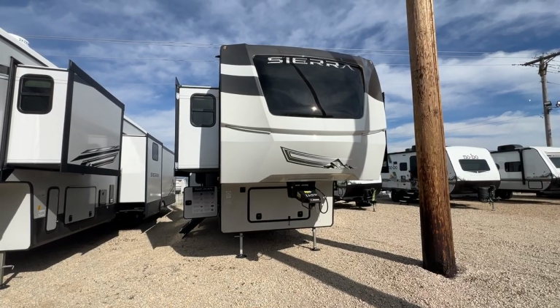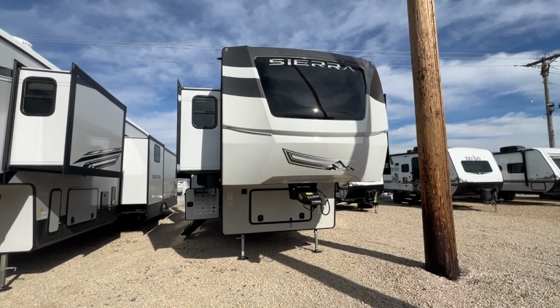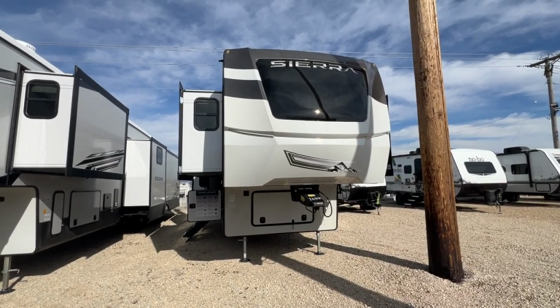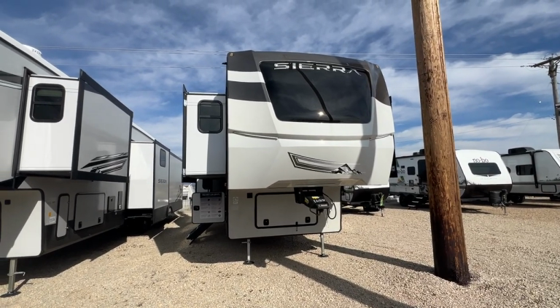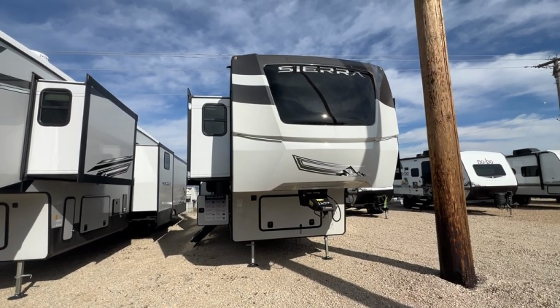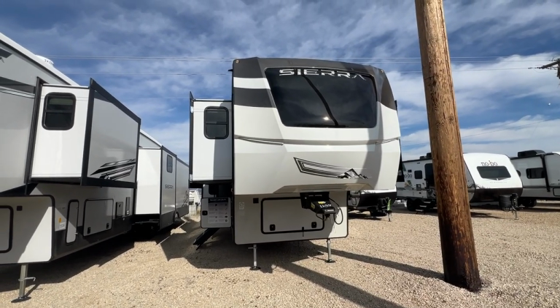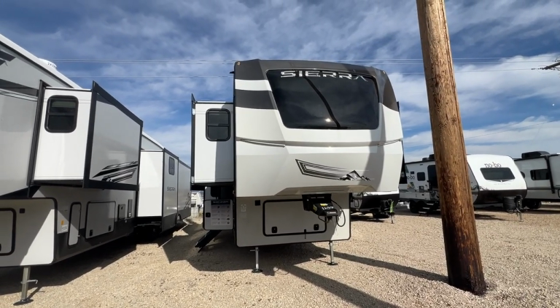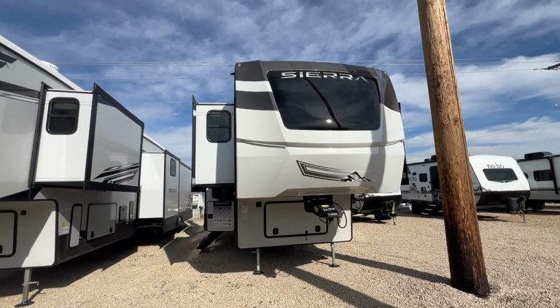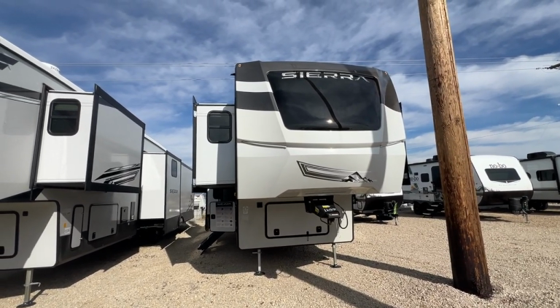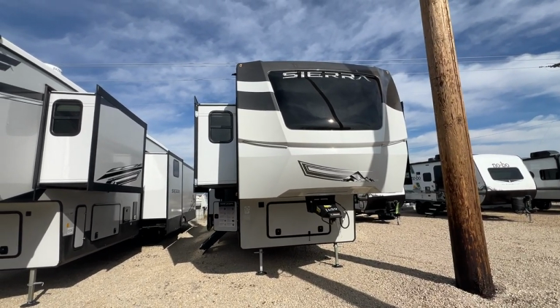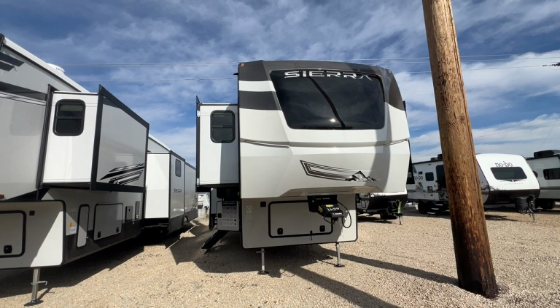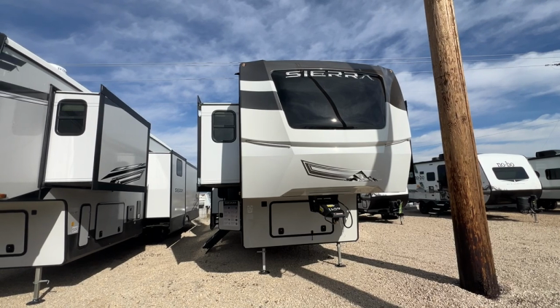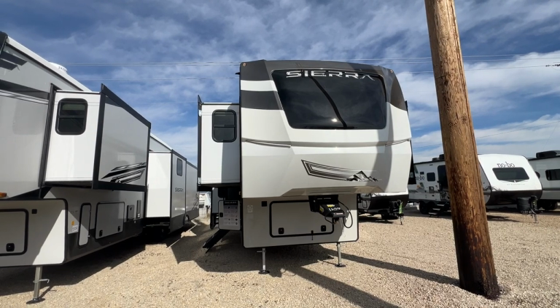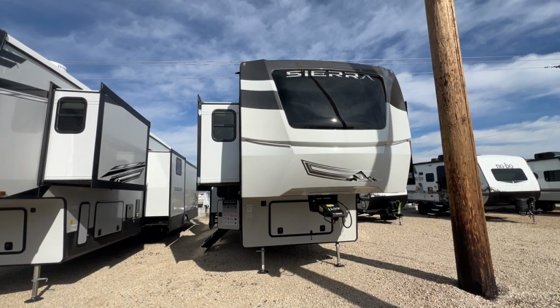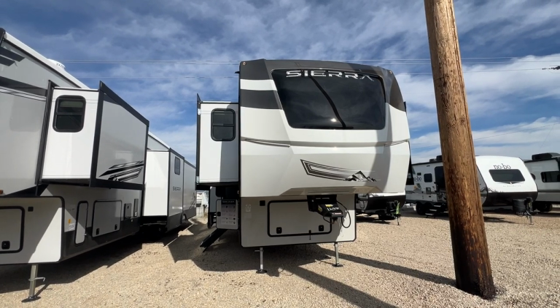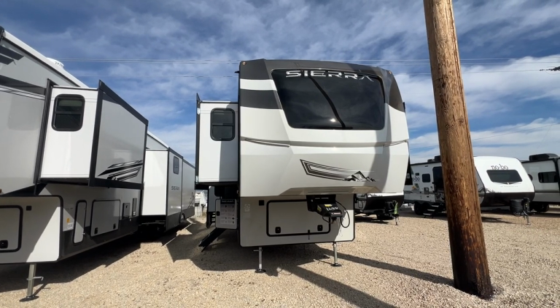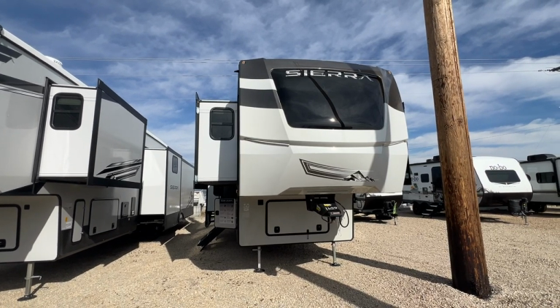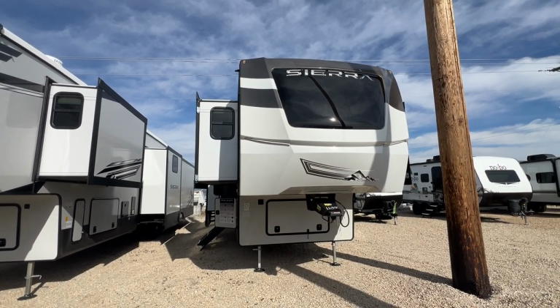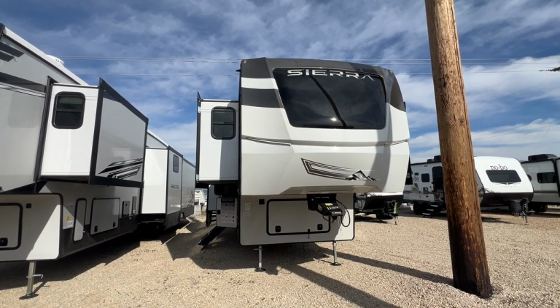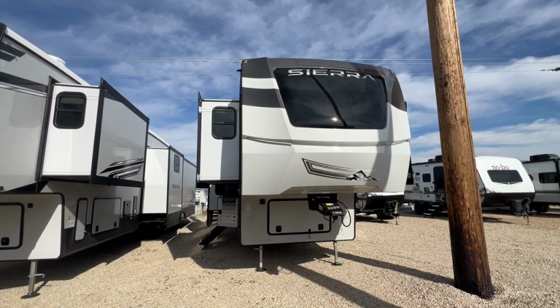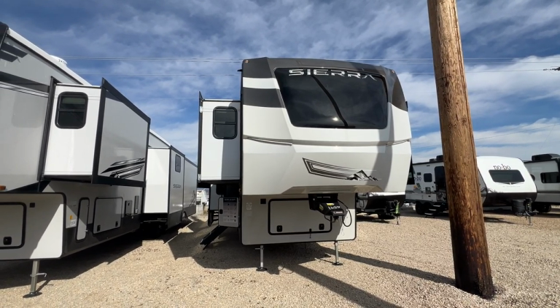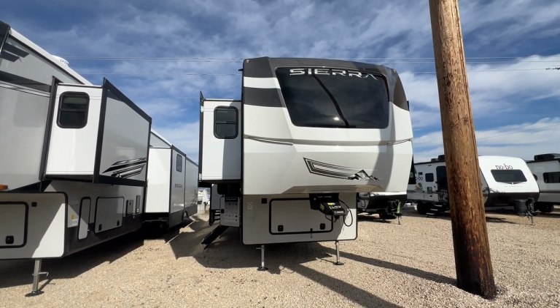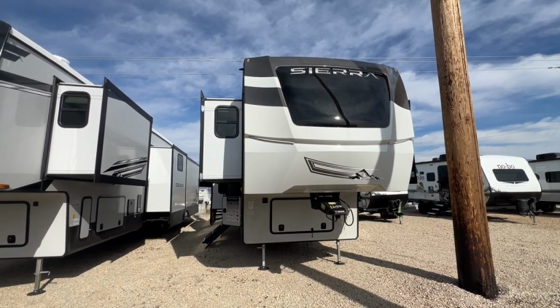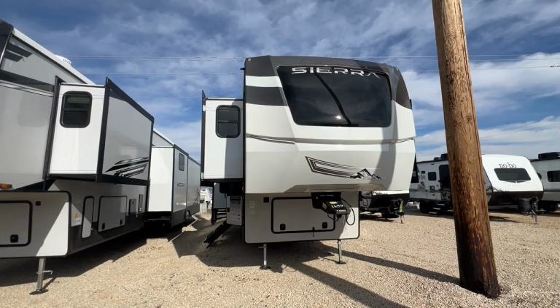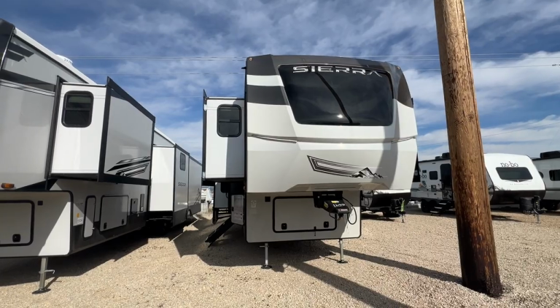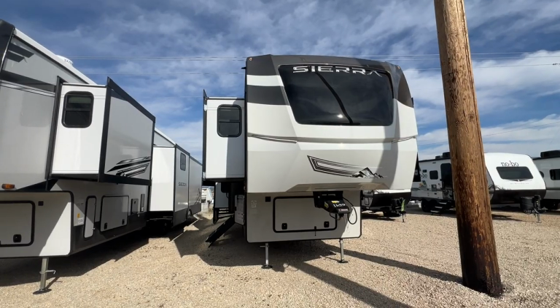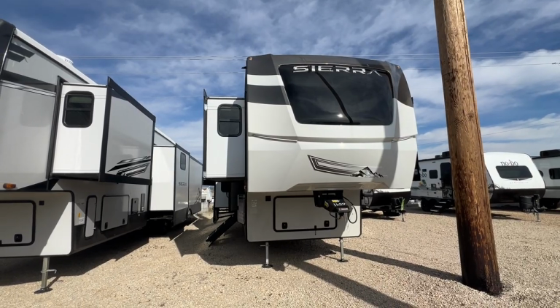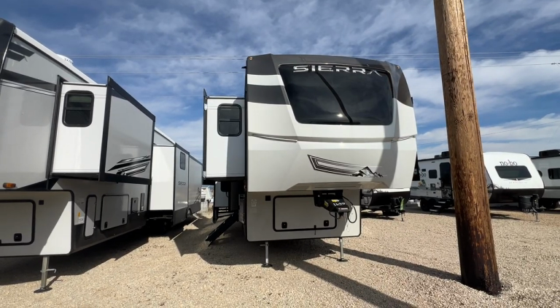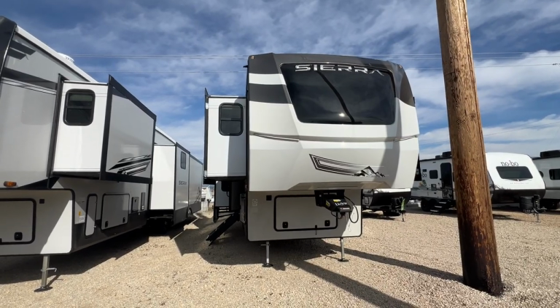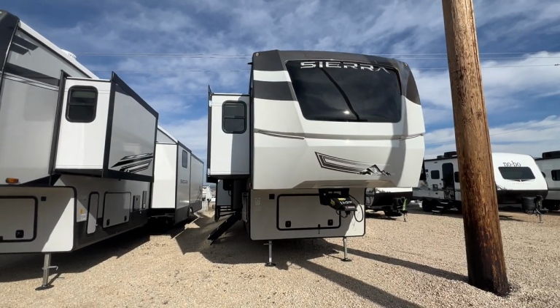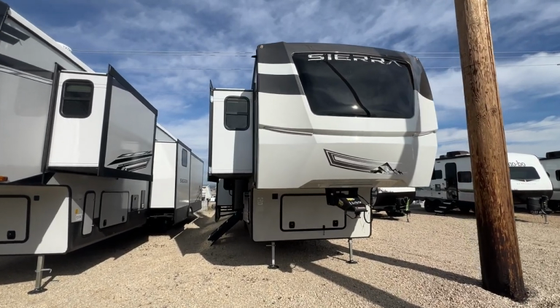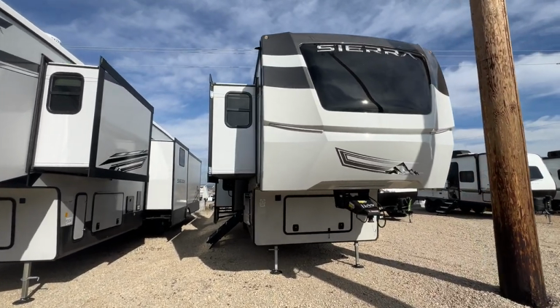Well hi there! It's Patti at Parkland RV Center in Leadington, Missouri. Today I want to show you the 2024 Forest River Sierra 3990 FL. This bunkhouse is awesome — I can't wait to show it to you.